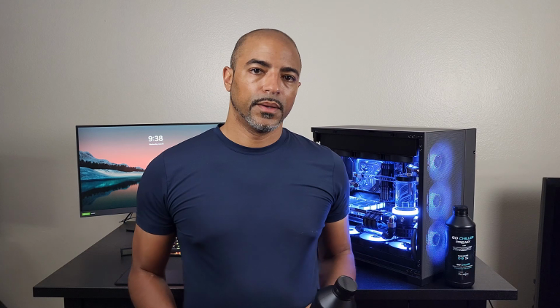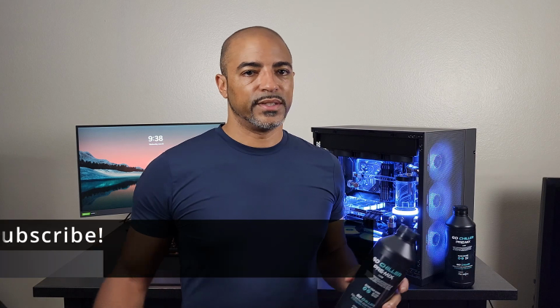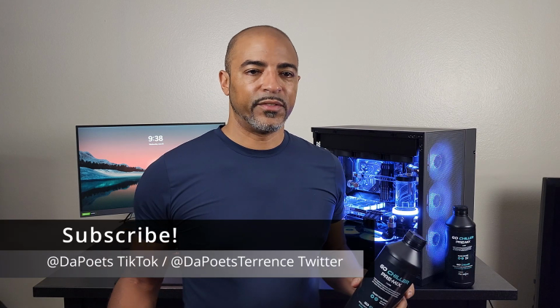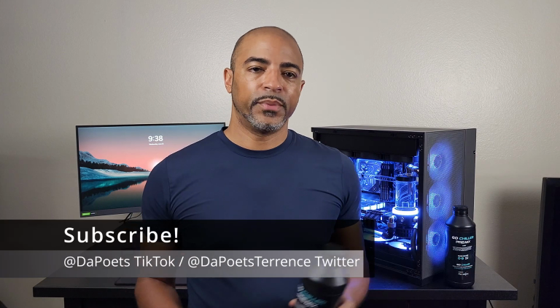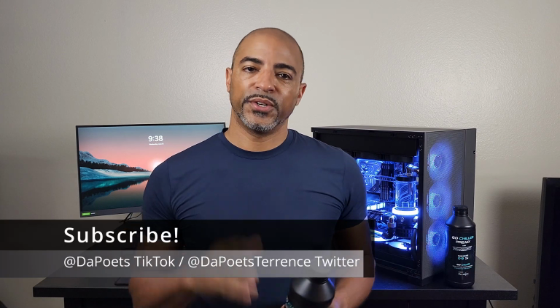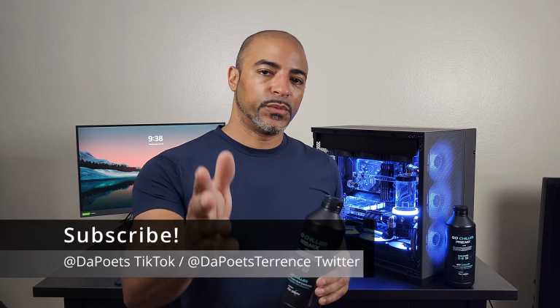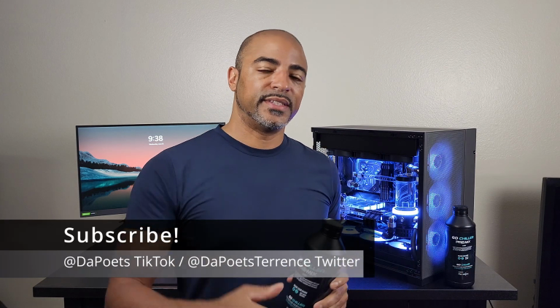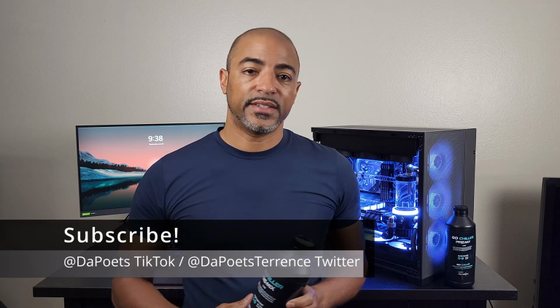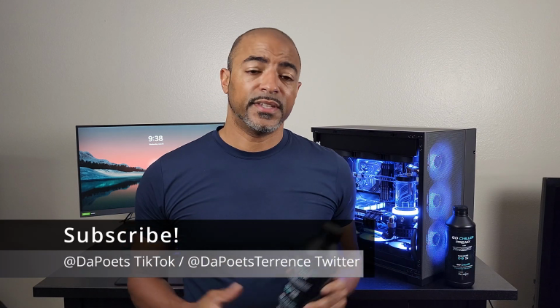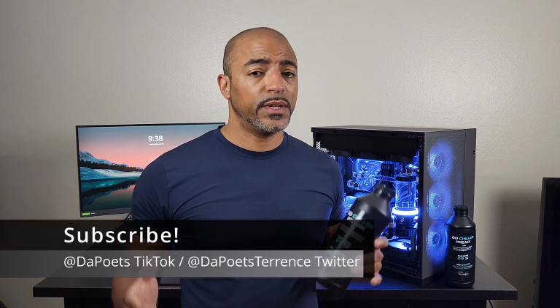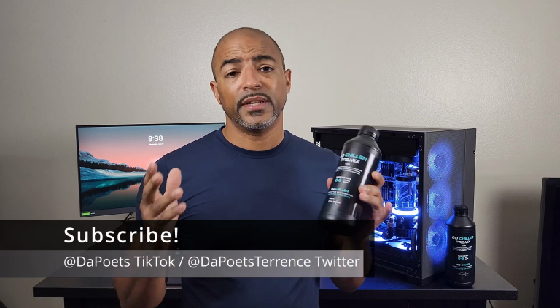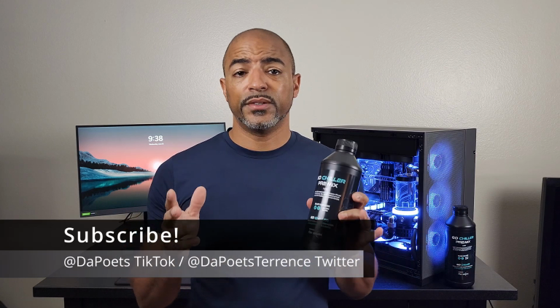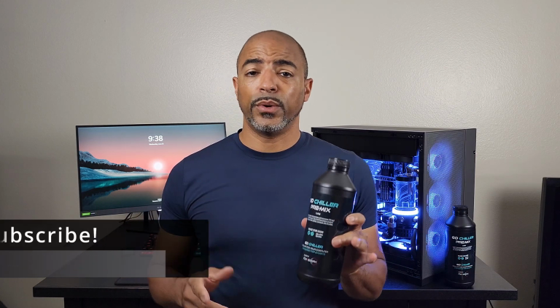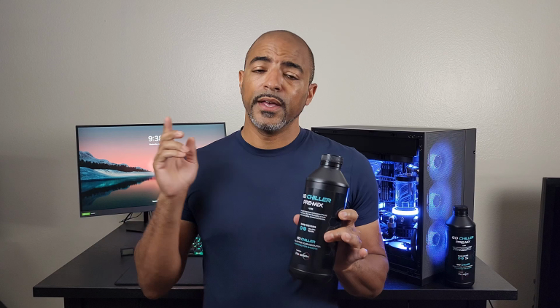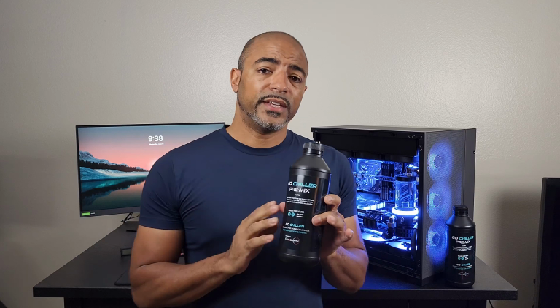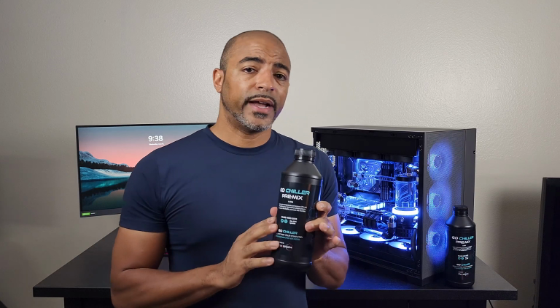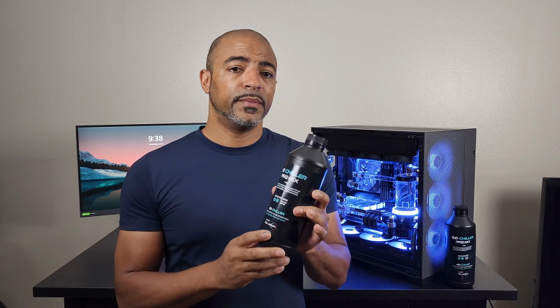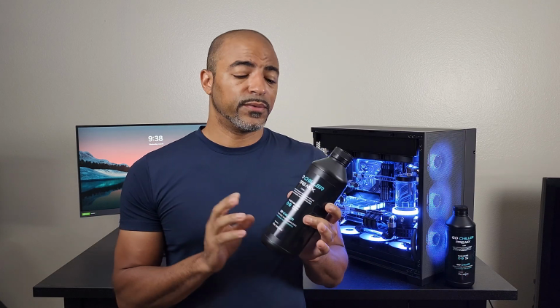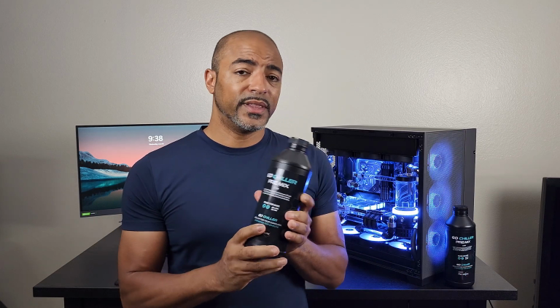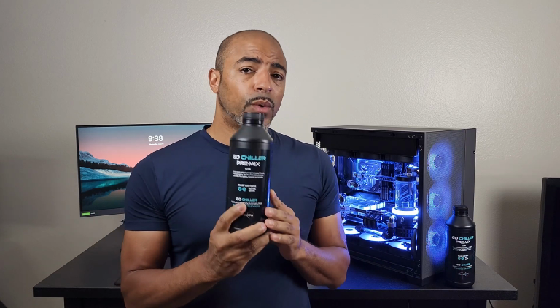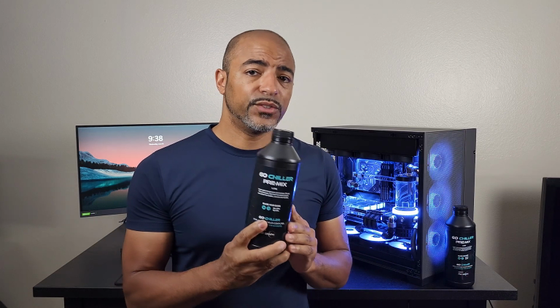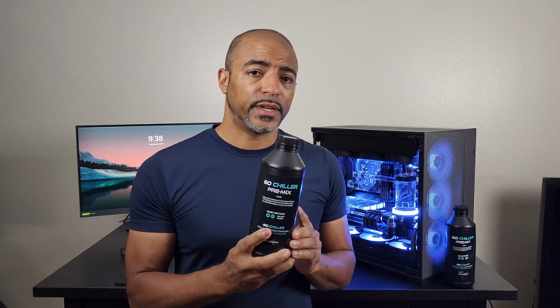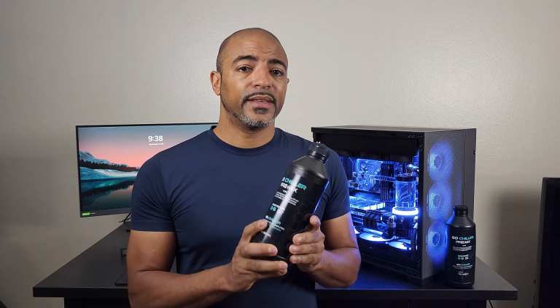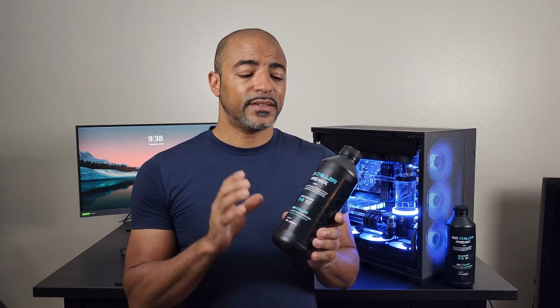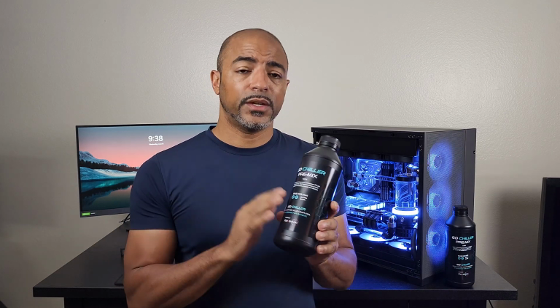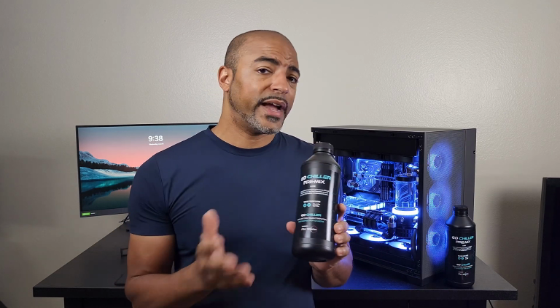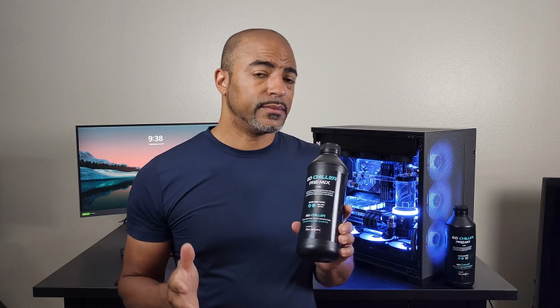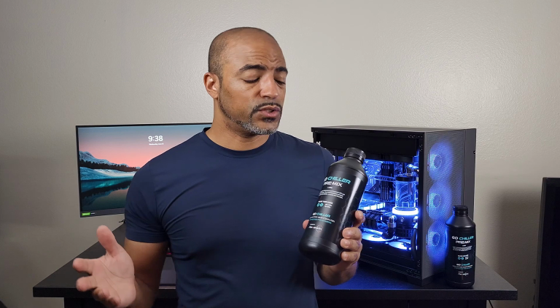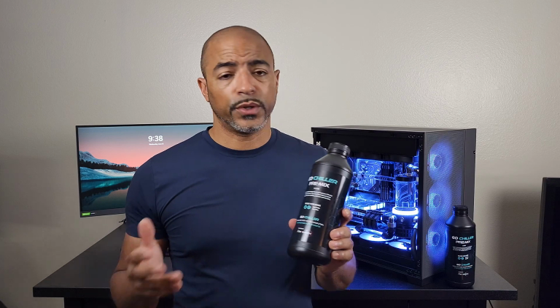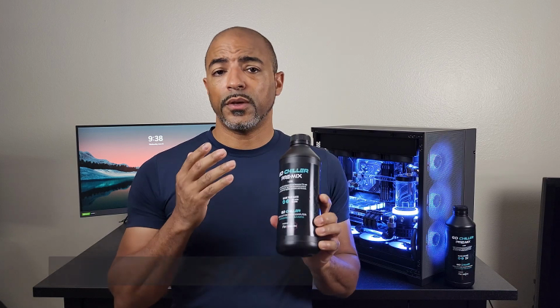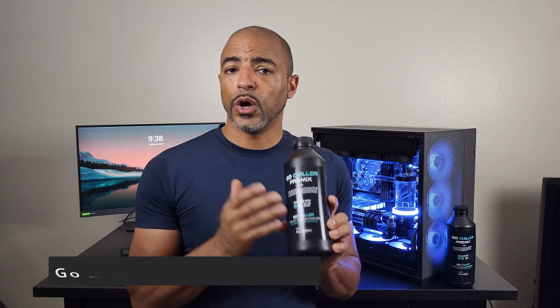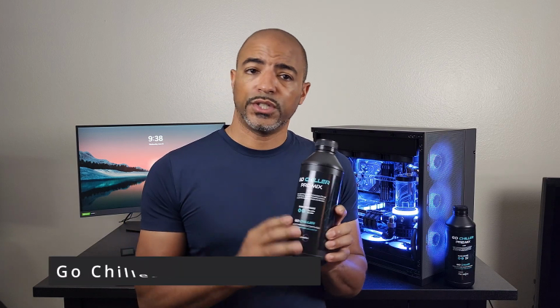What's happening everybody? The Poet's here. Hope you're doing well and staying safe. Today's video I'm getting straight to the point. FlexiGraph sent me their fluid that's quite interesting. This is liquid graphene — long story short, it's called their GoChiller.